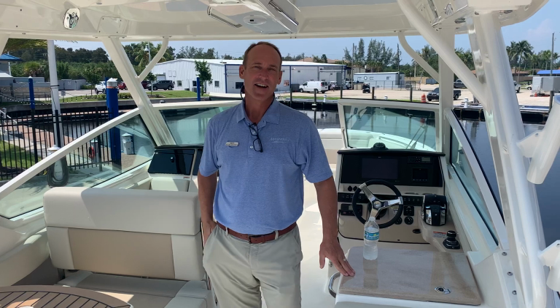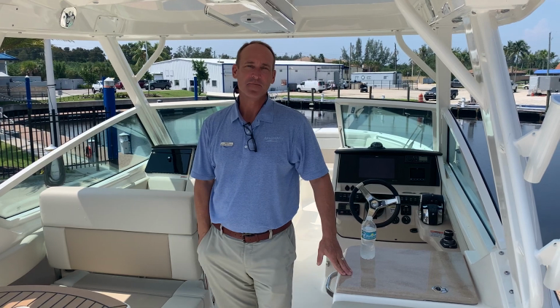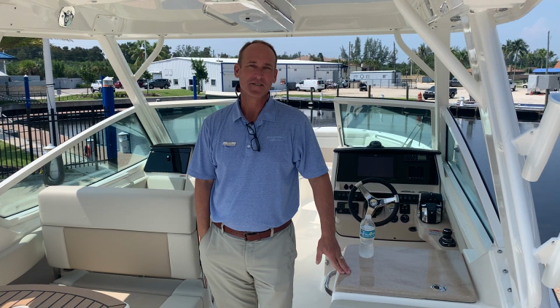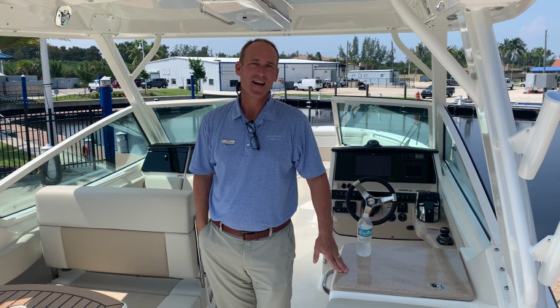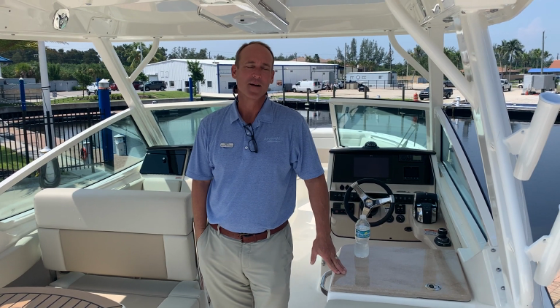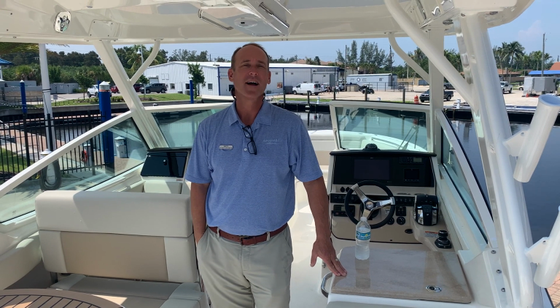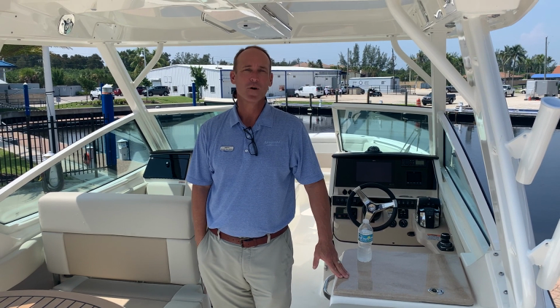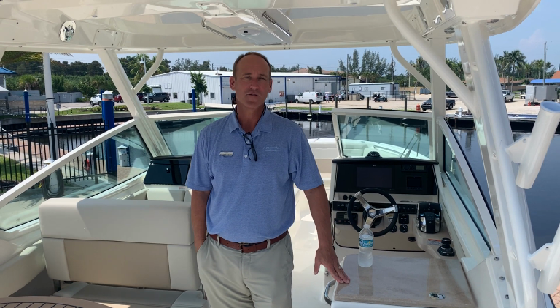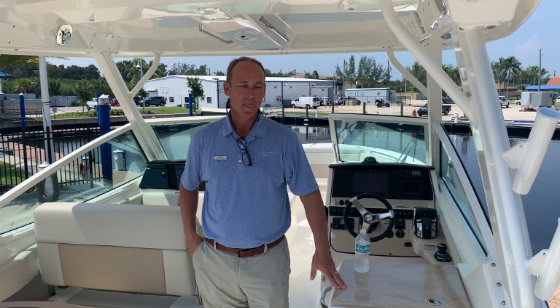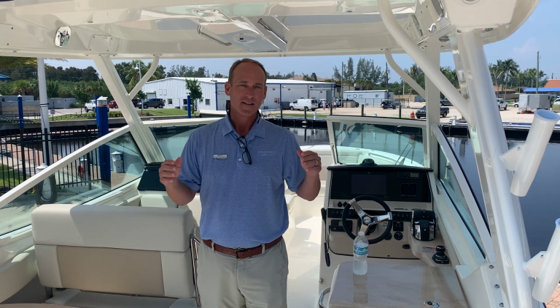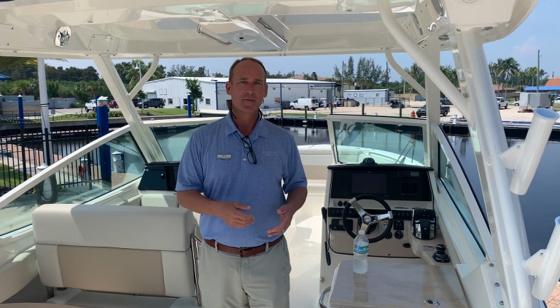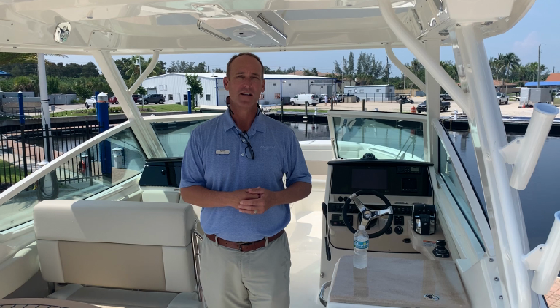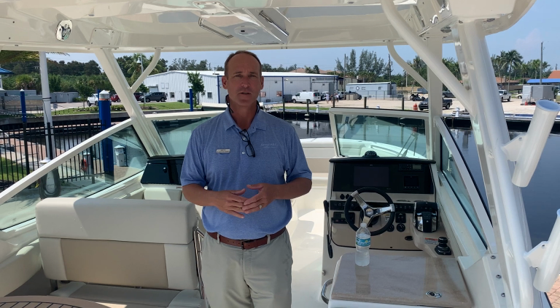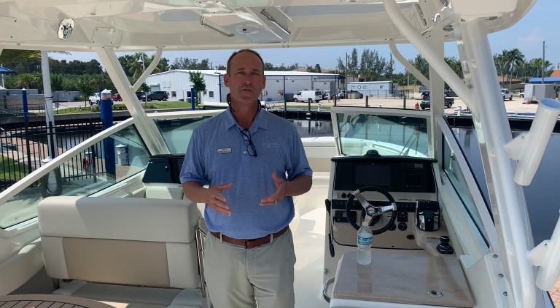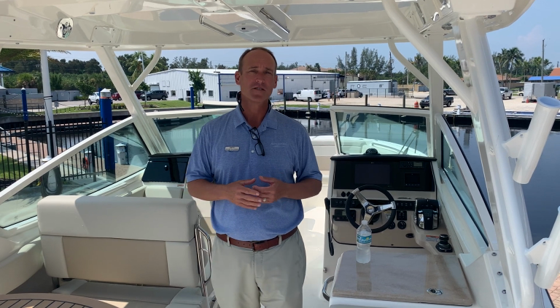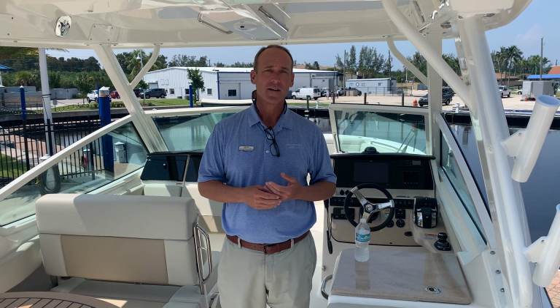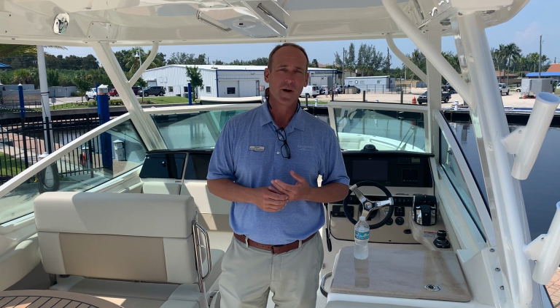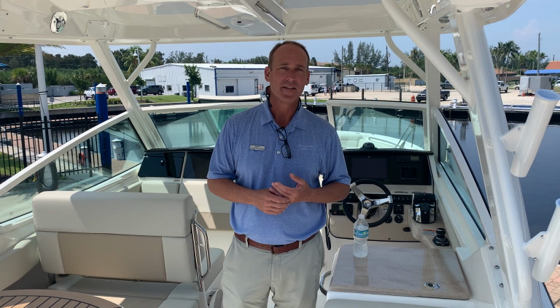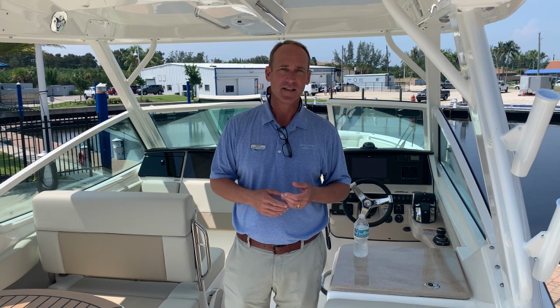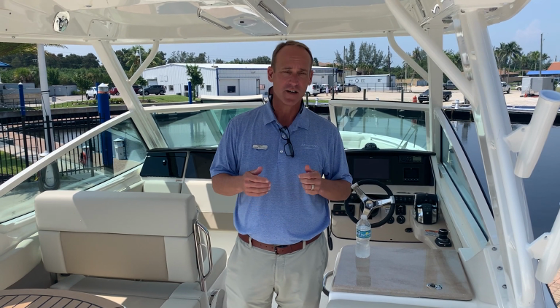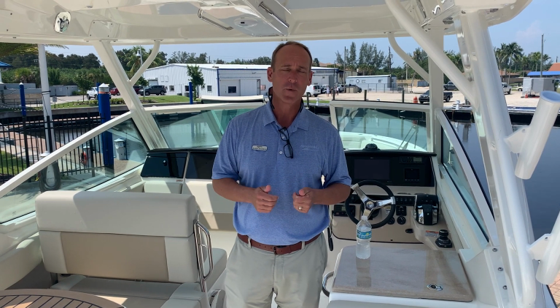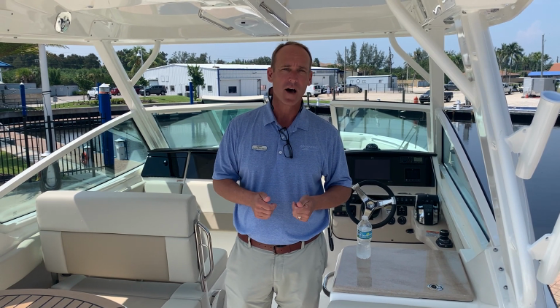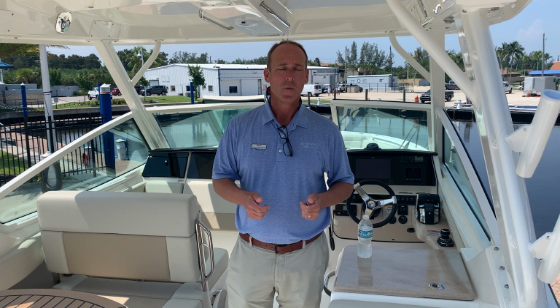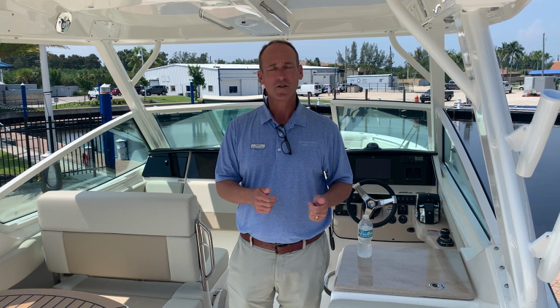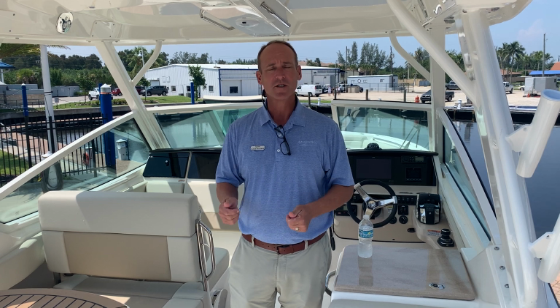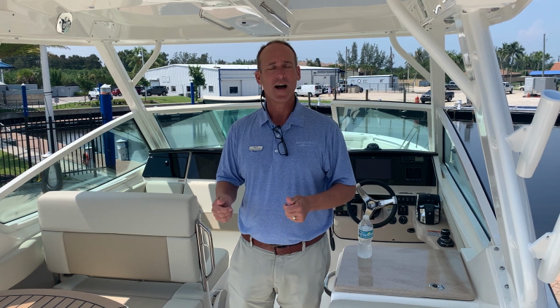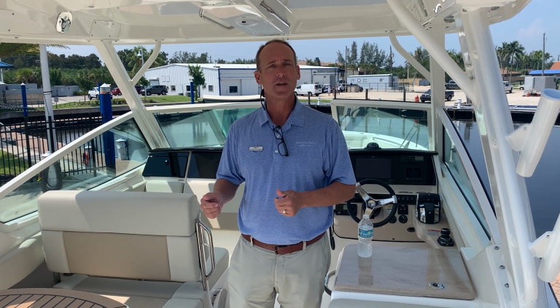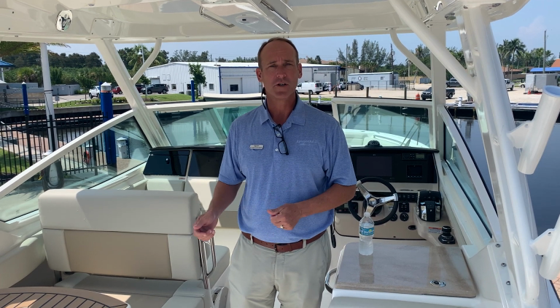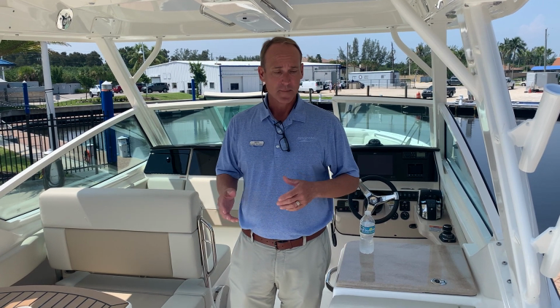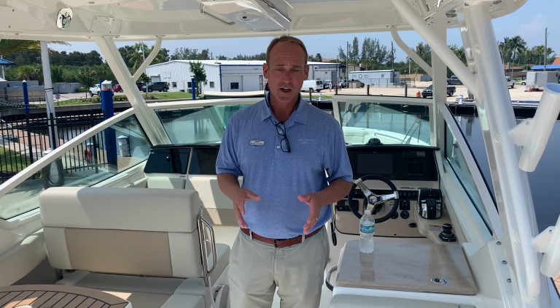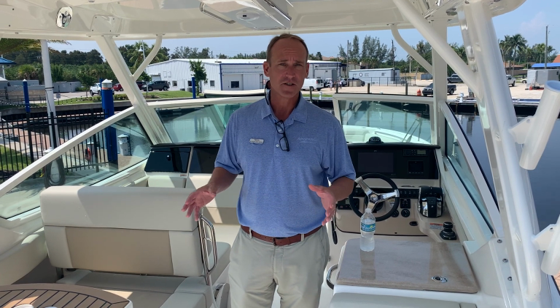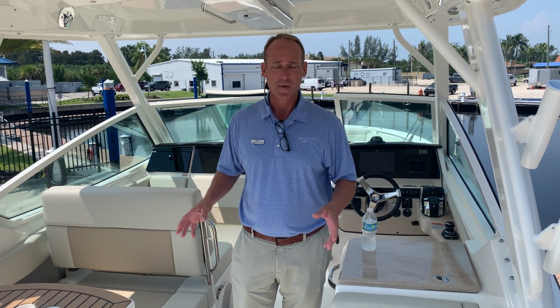Good afternoon. My name is Slate Sackman. I'm here at MarineMax in Fort Myers, Florida. Today I'm going to show you this absolutely beautiful Boston Whaler 28 Vantage — it's a 2021 model. We are still ordering these boats now for 2022, but let me show you the features of this boat.